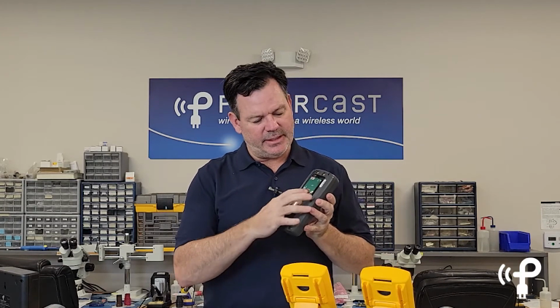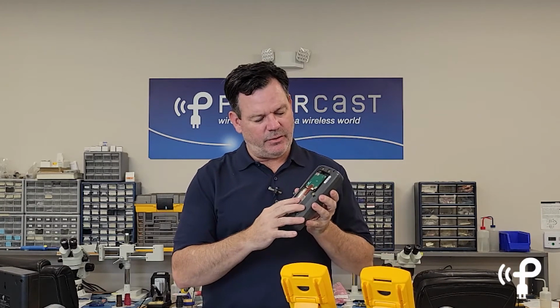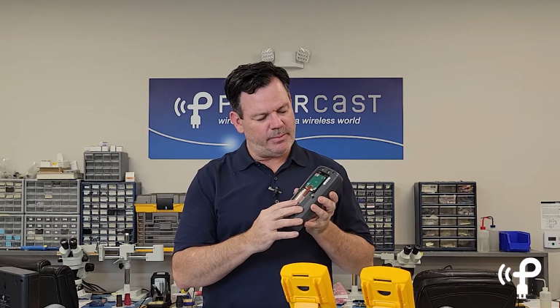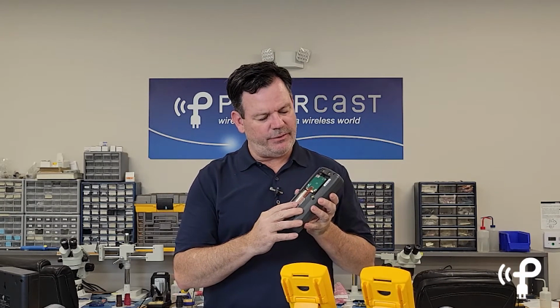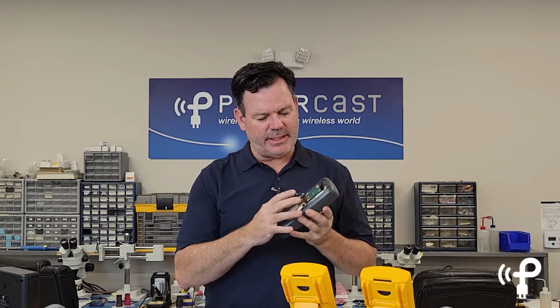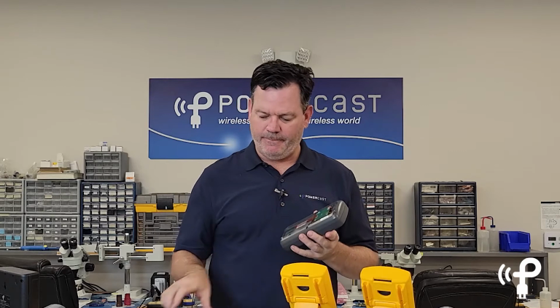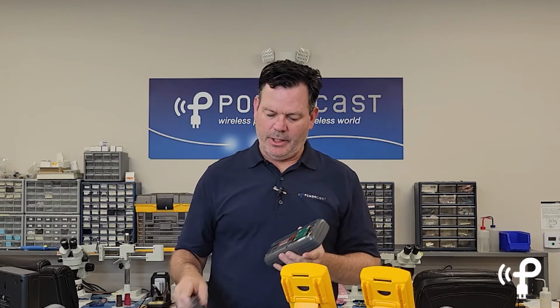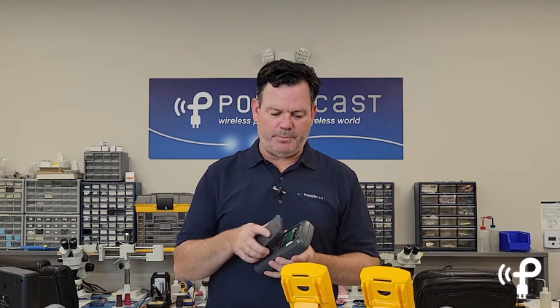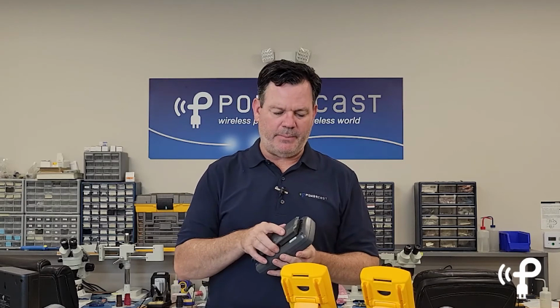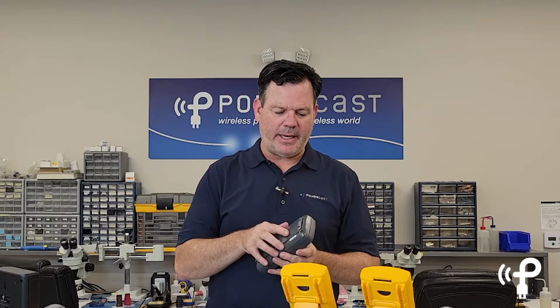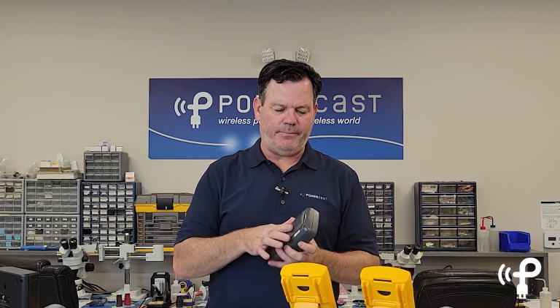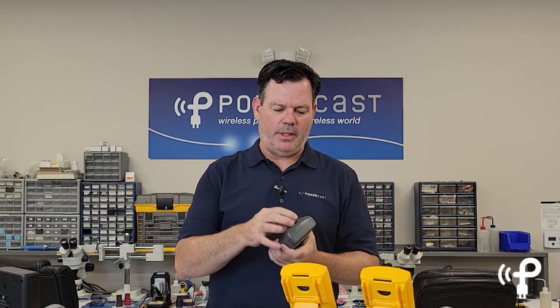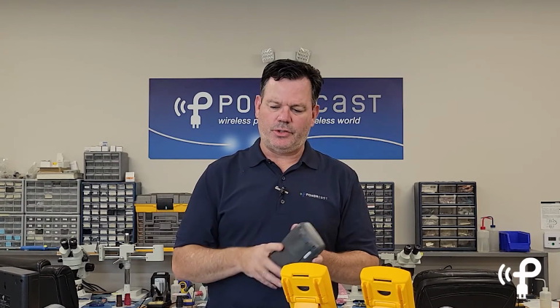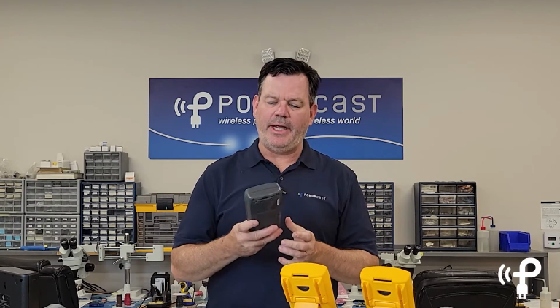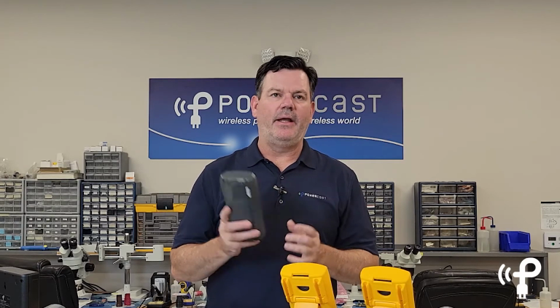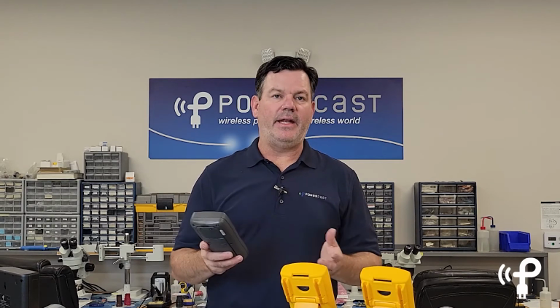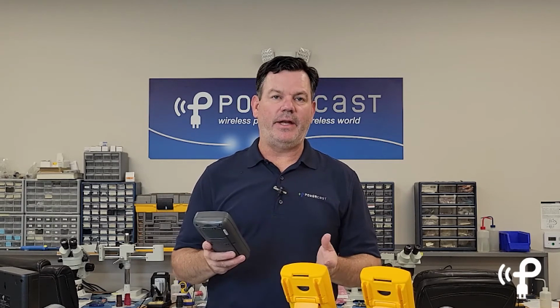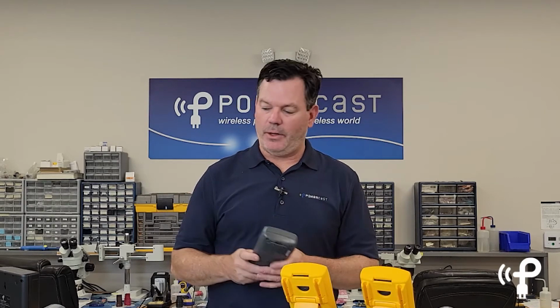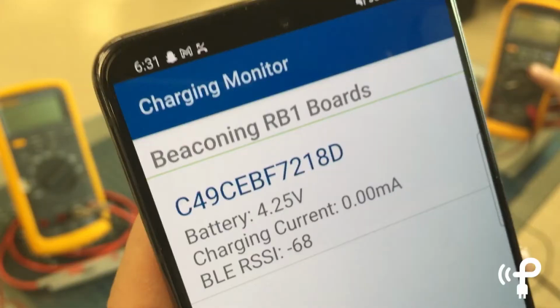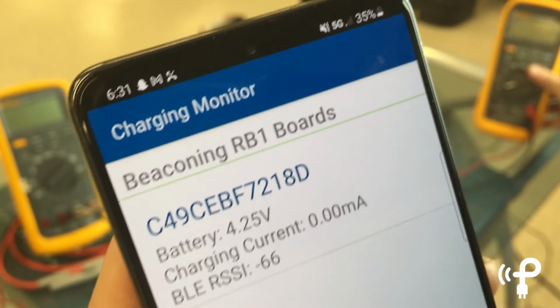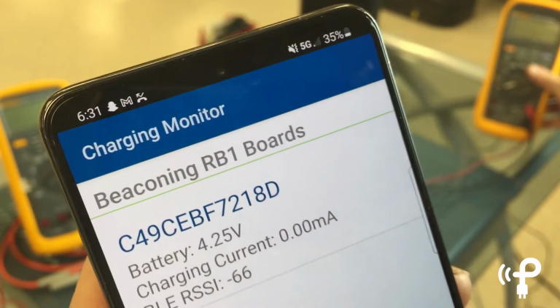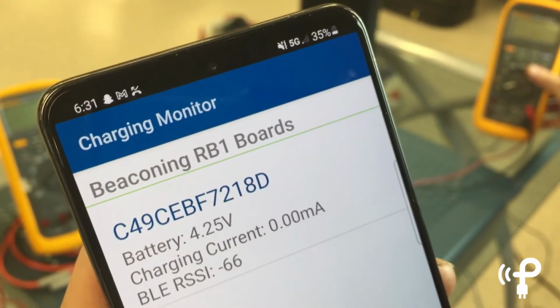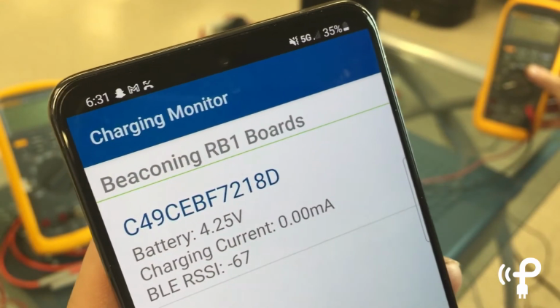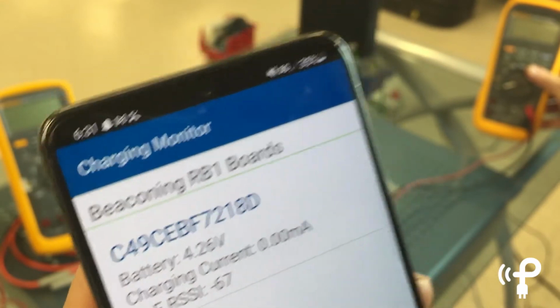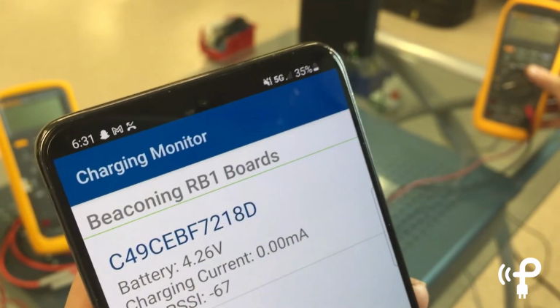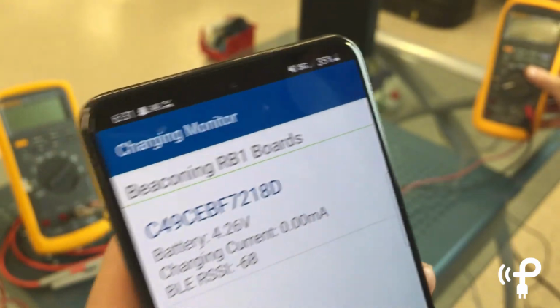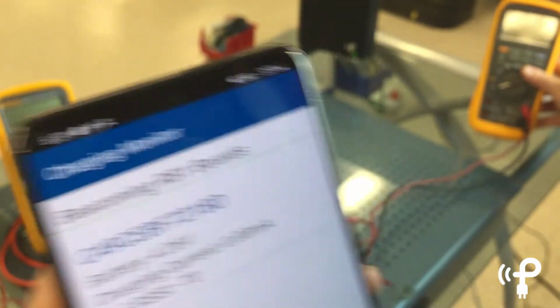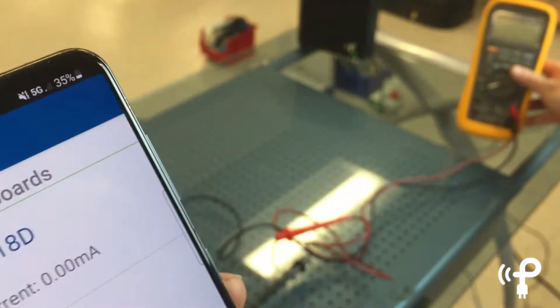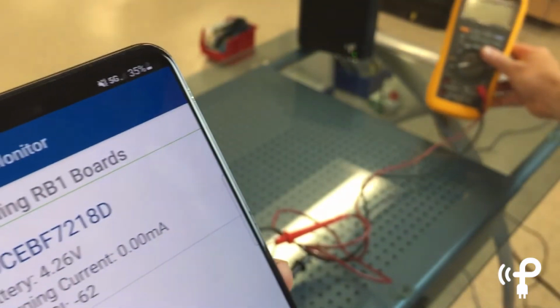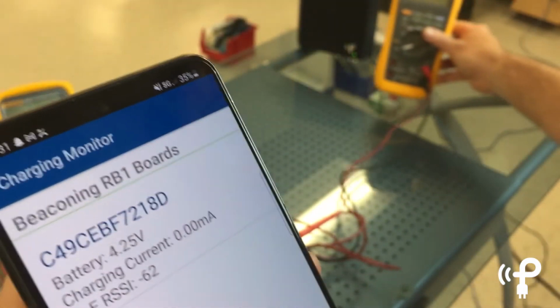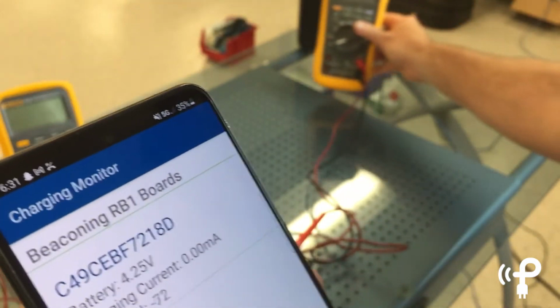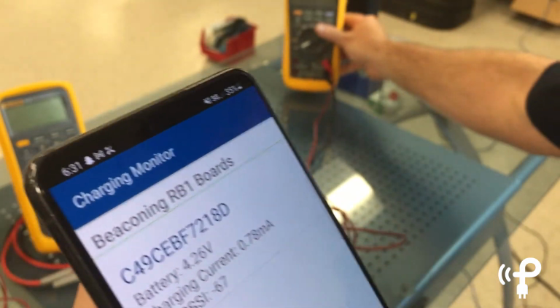On something like this you can see it's got a great space for the antenna. You just button it back up, screw it in, and it's ready to go. A little bit about the charging app — you can see when the transmitter gets close it starts charging the battery.